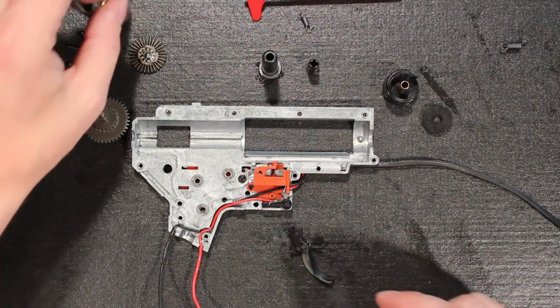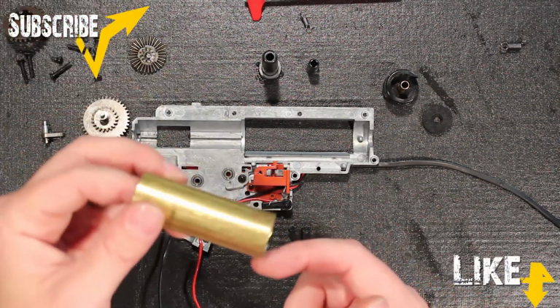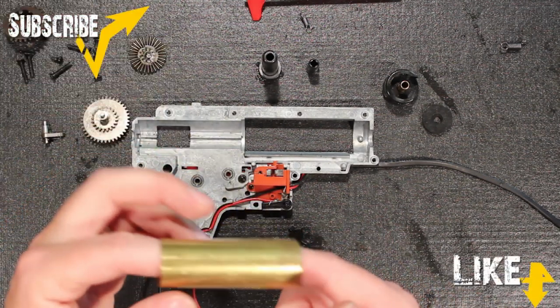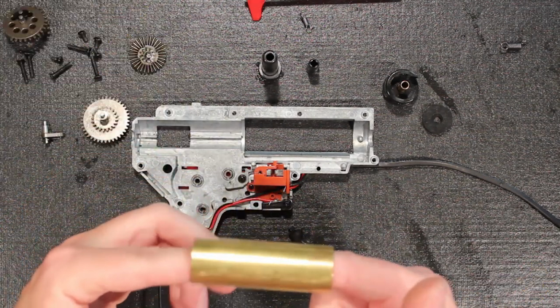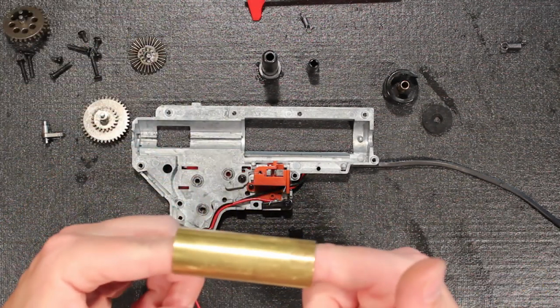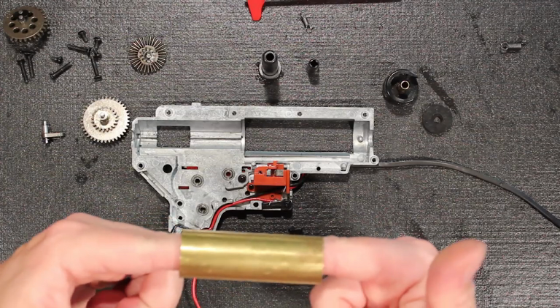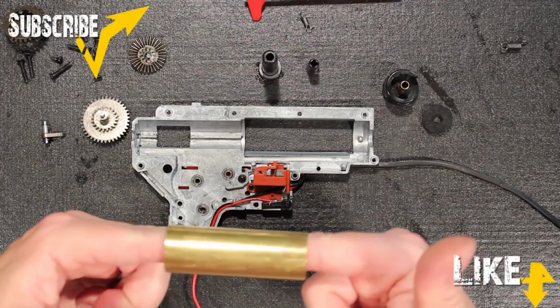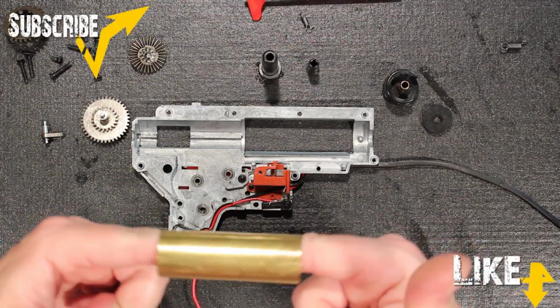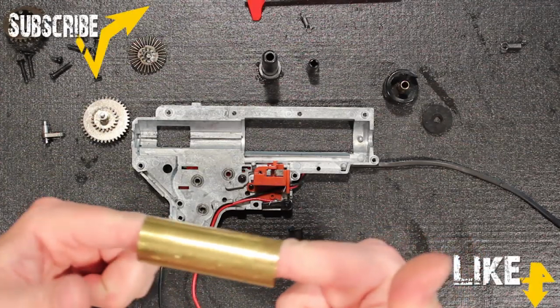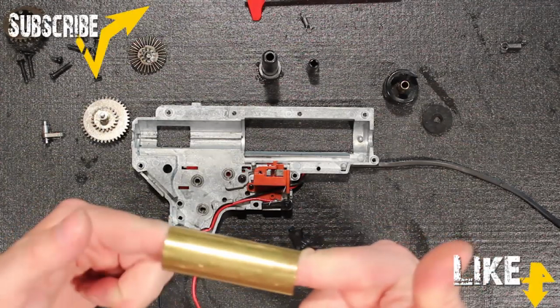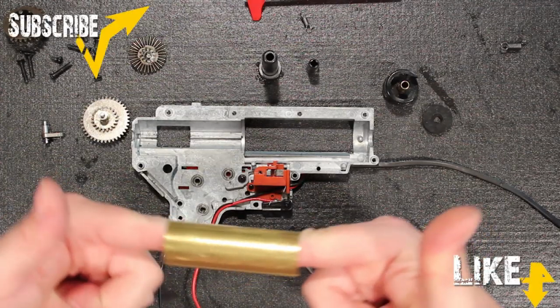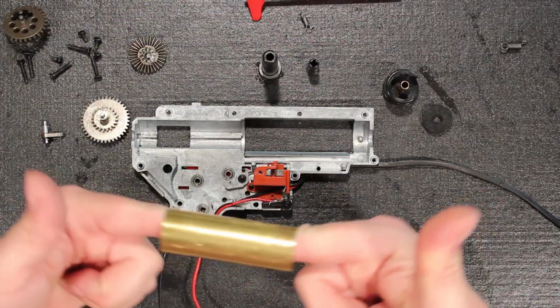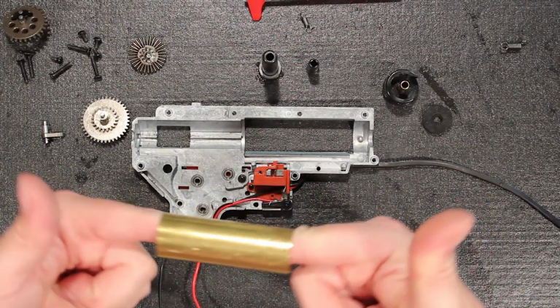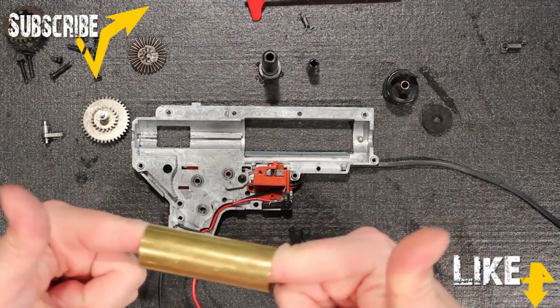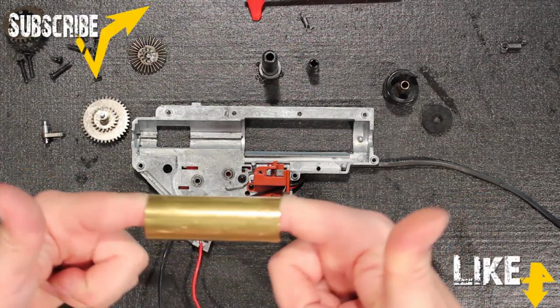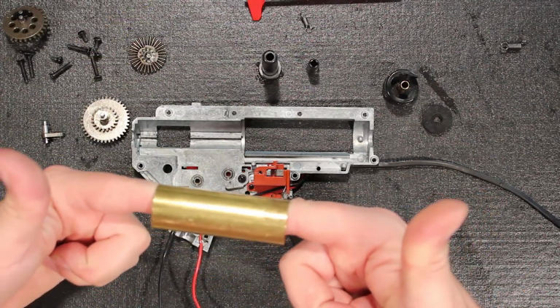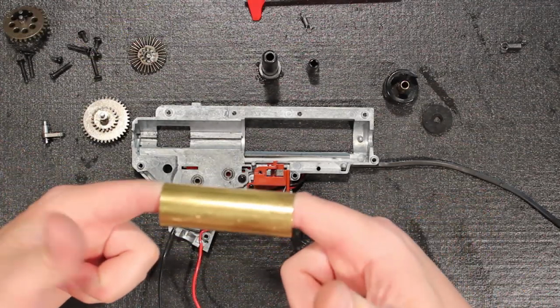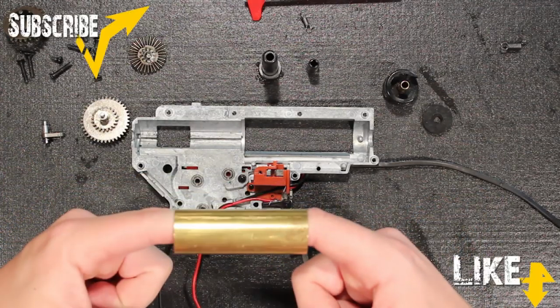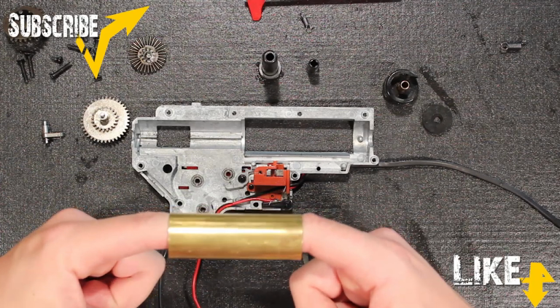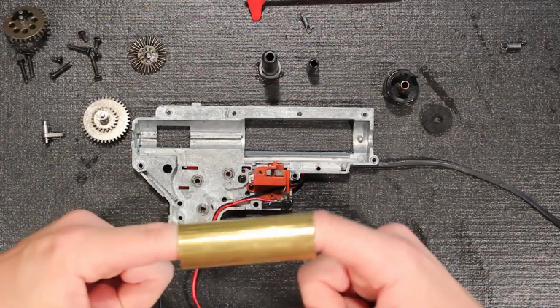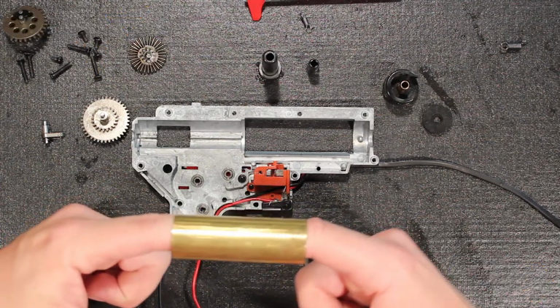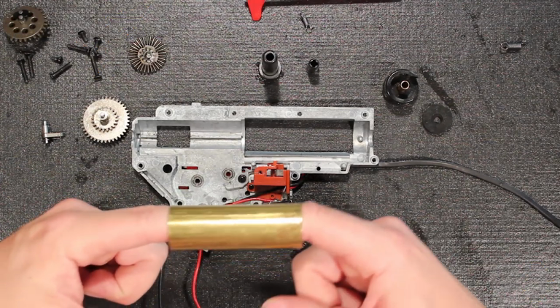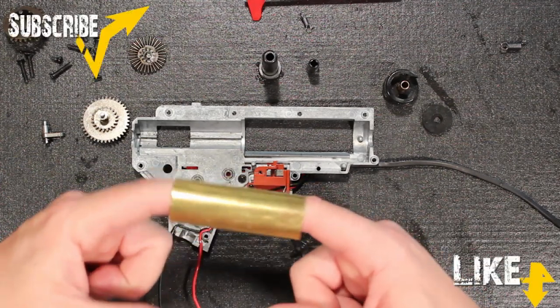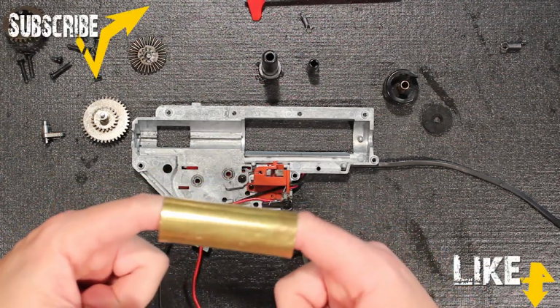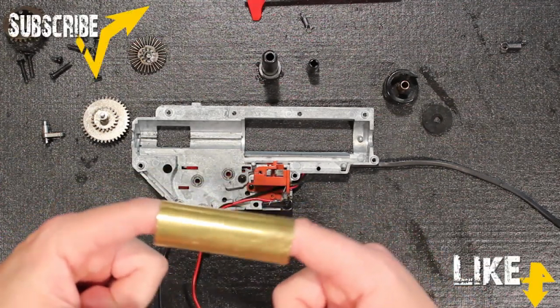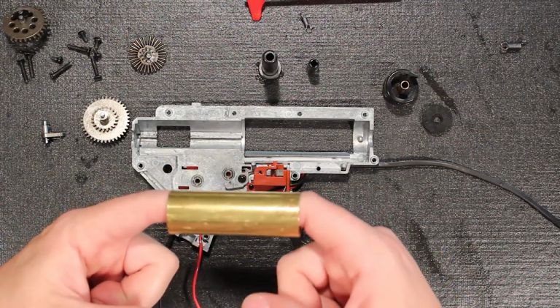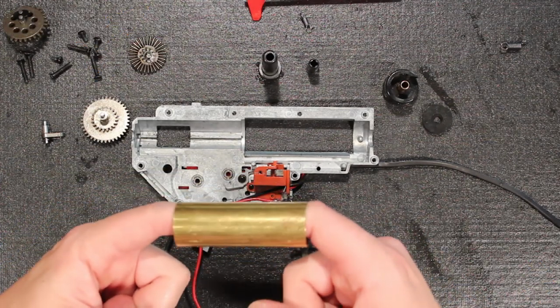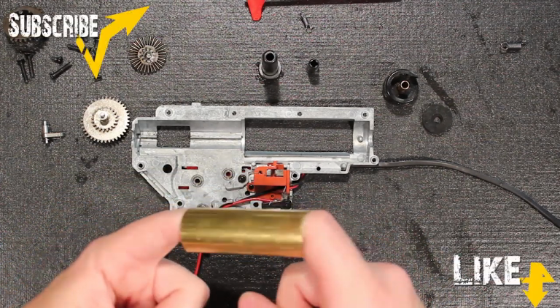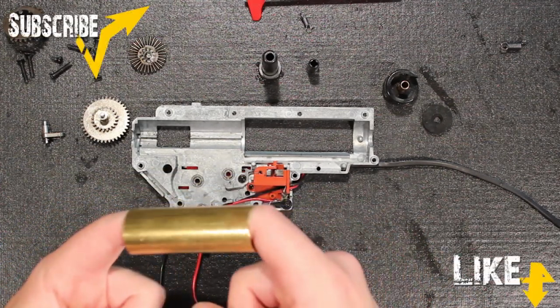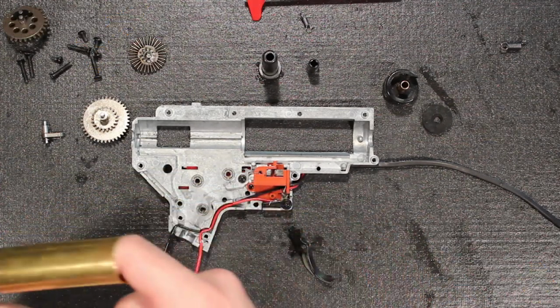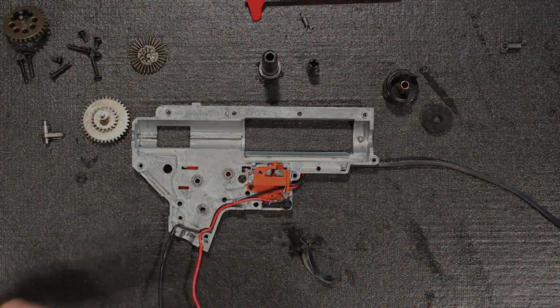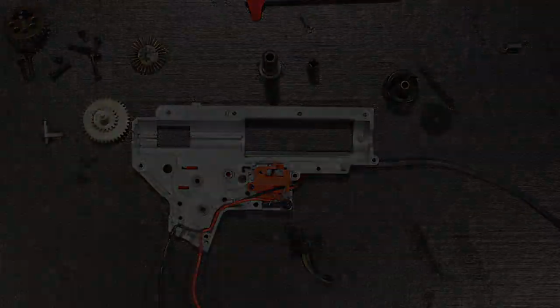I wonder if your fingers get stuck in here like... Oh my God. Help. I can't get my fingers out. Go get the Dremel tool.